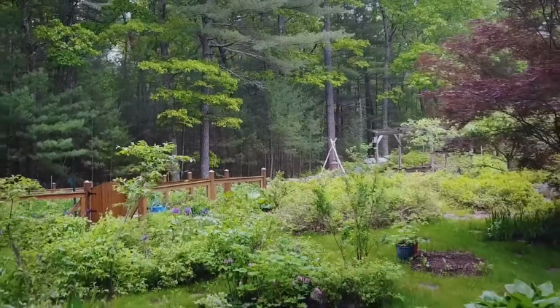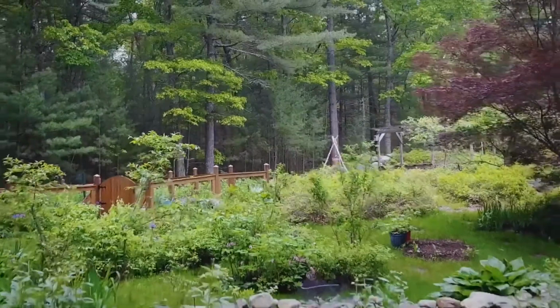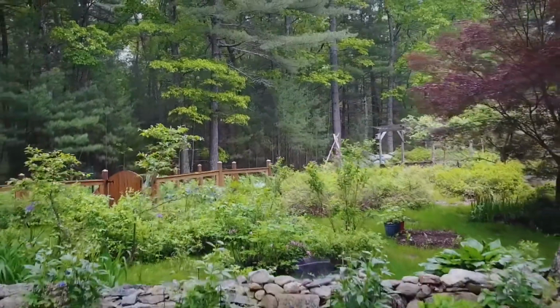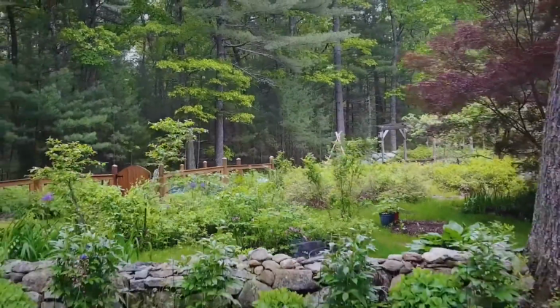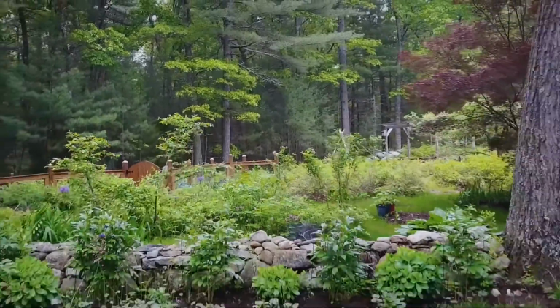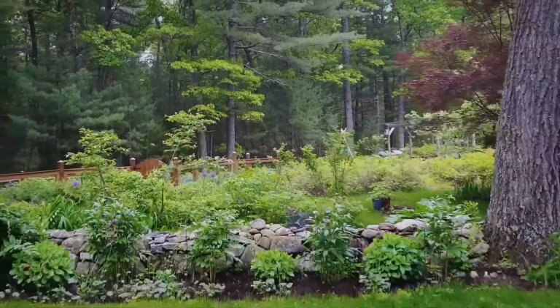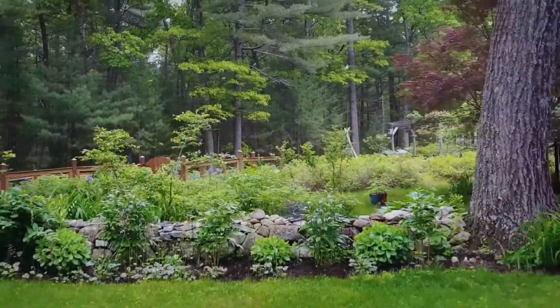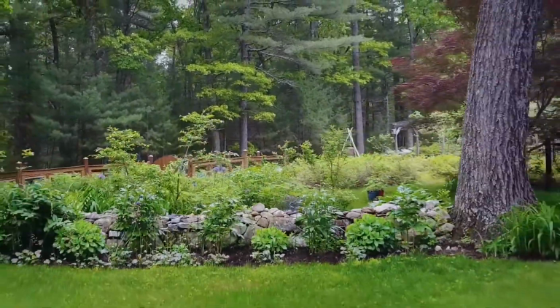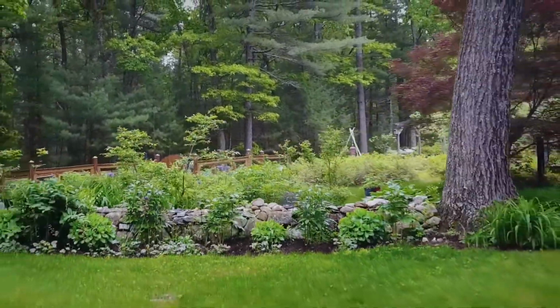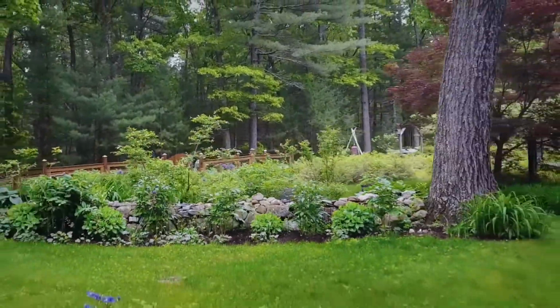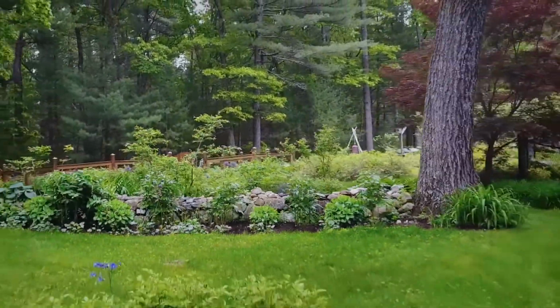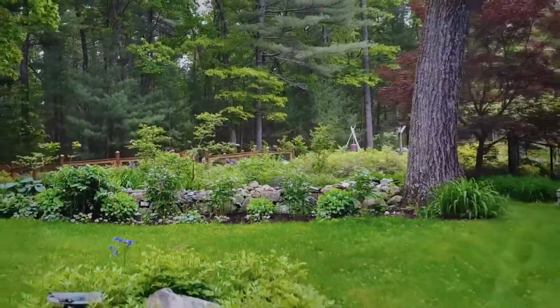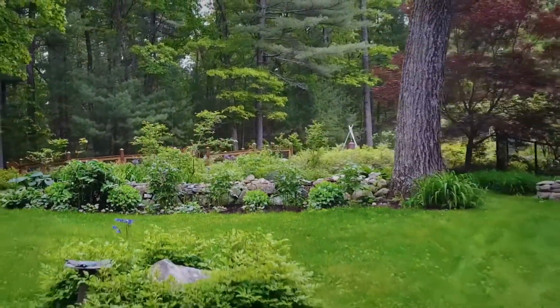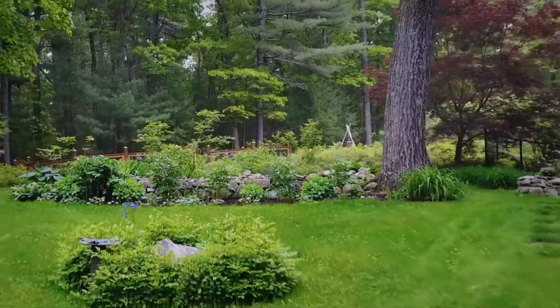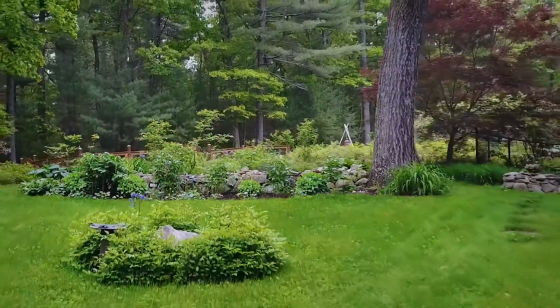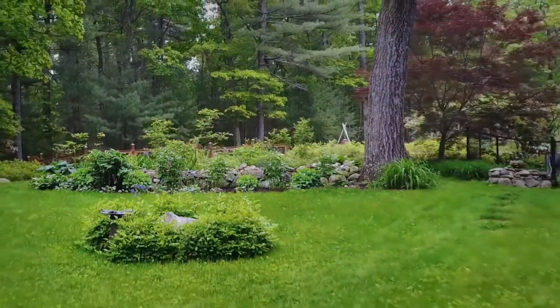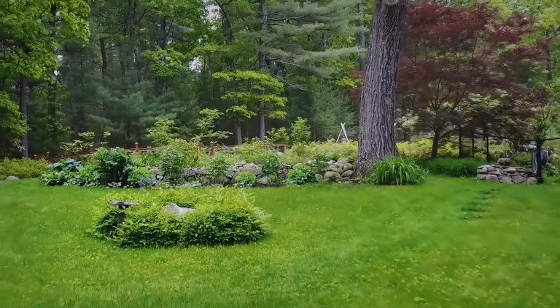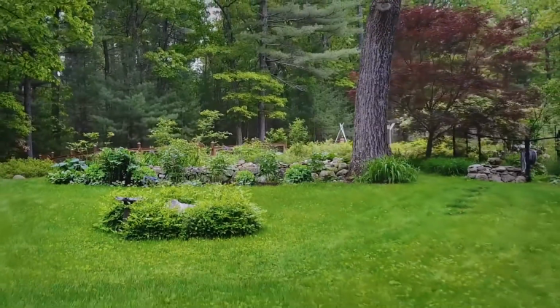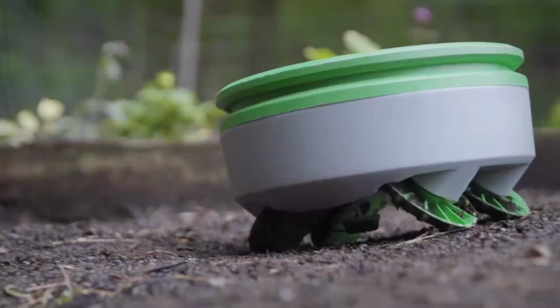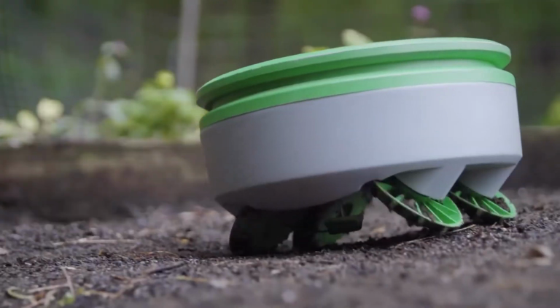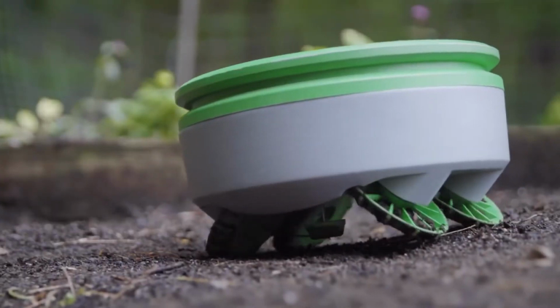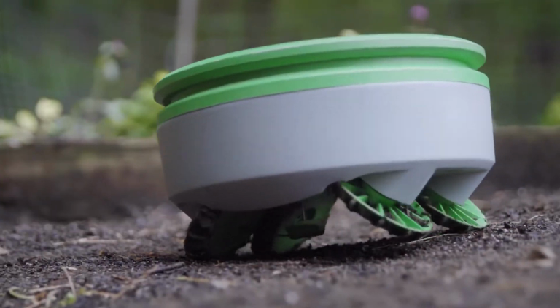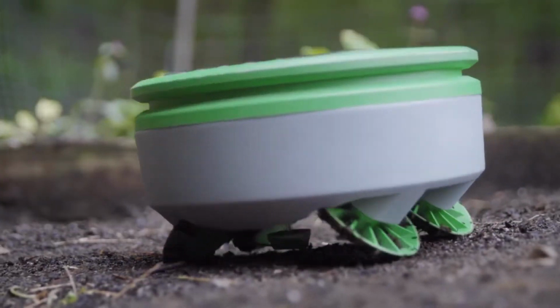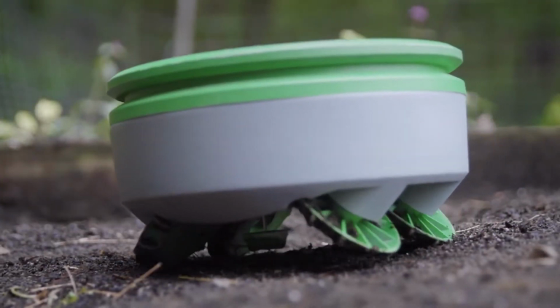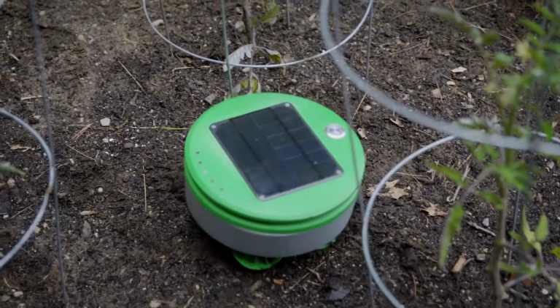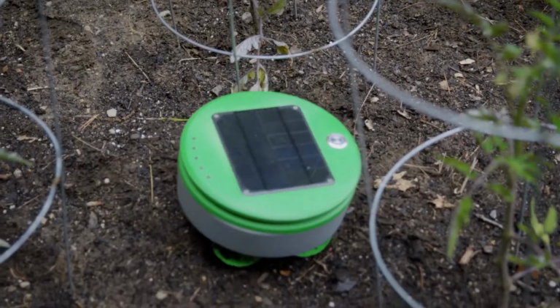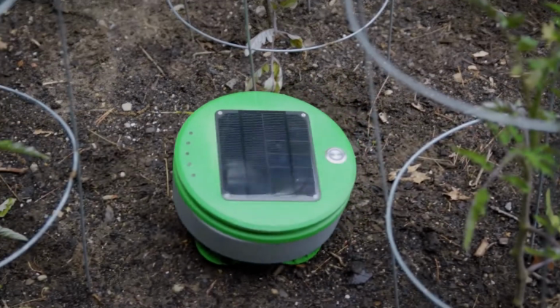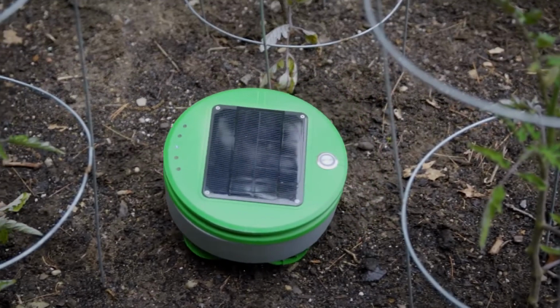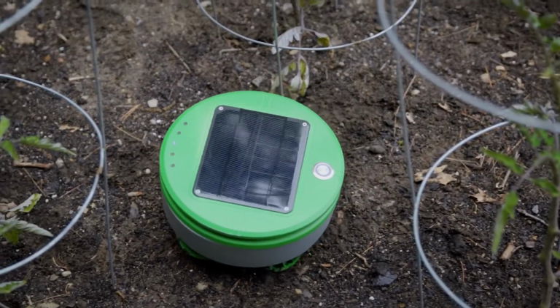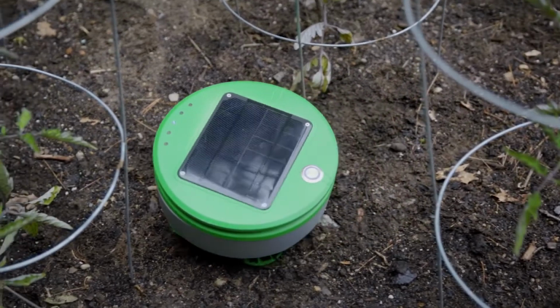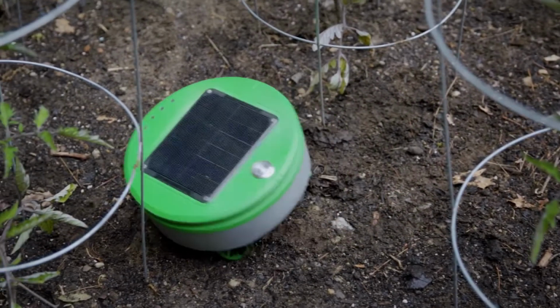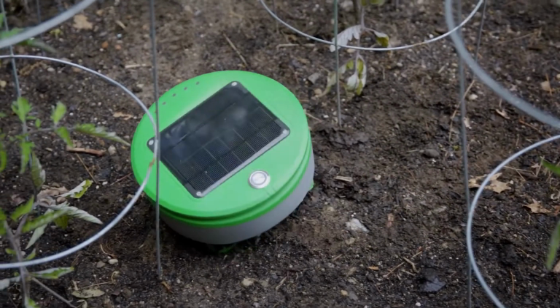Turtle can easily cover the typical garden size in the US, which is about 100 square feet. Given favorable soil conditions or sunny climates, Turtle is able to cover more area than that.